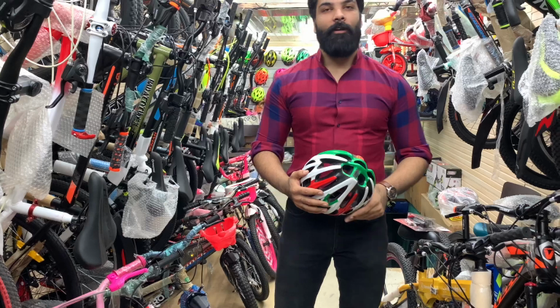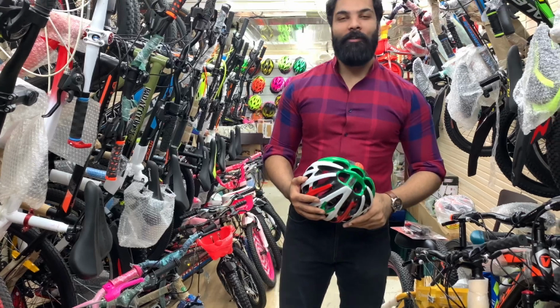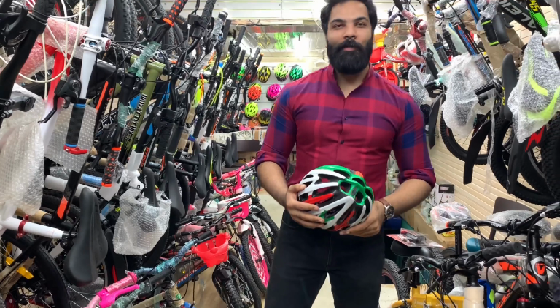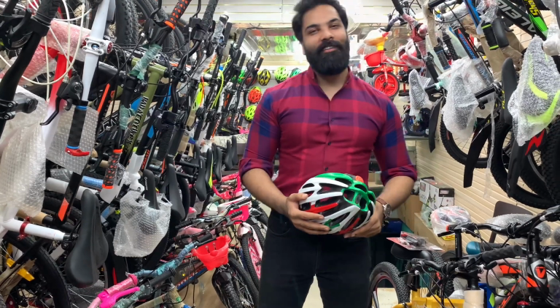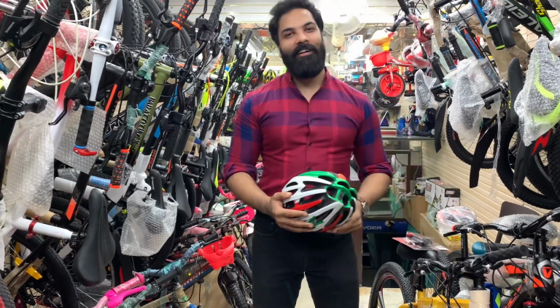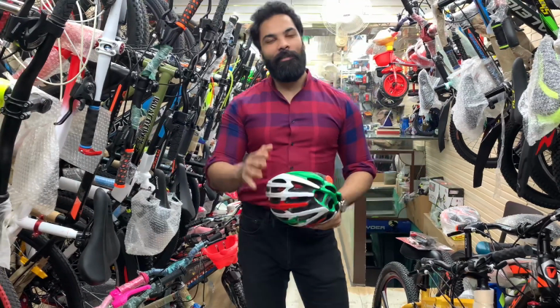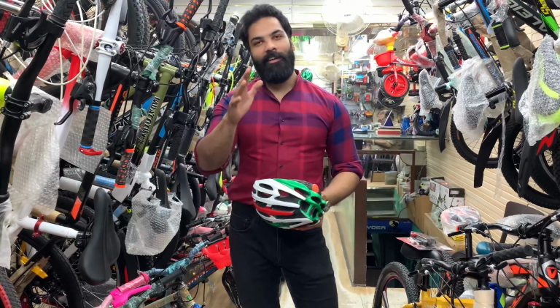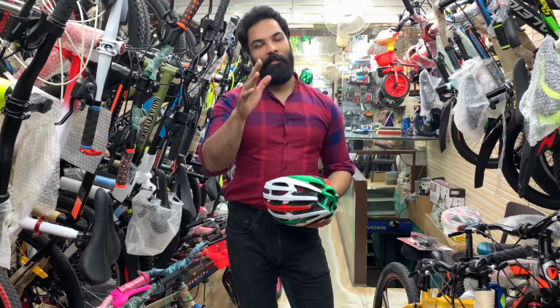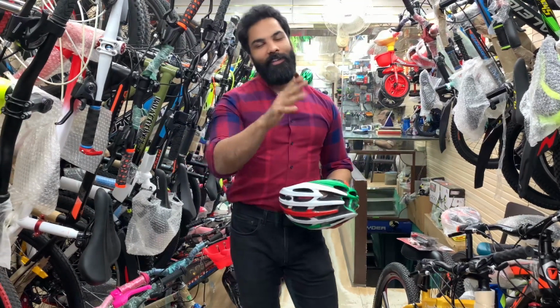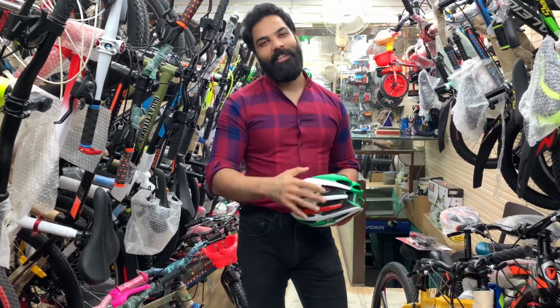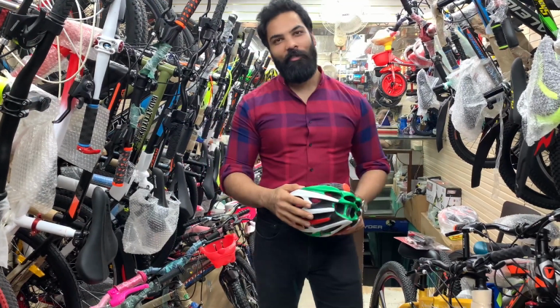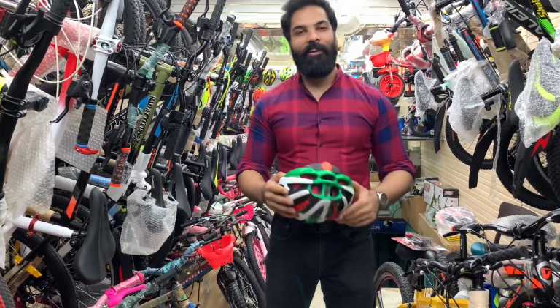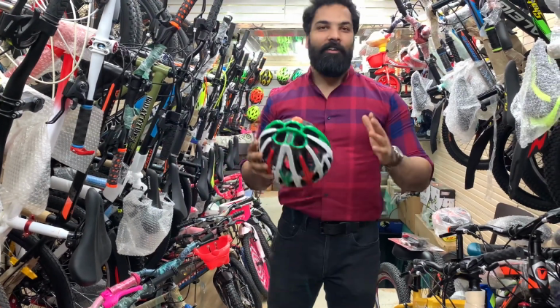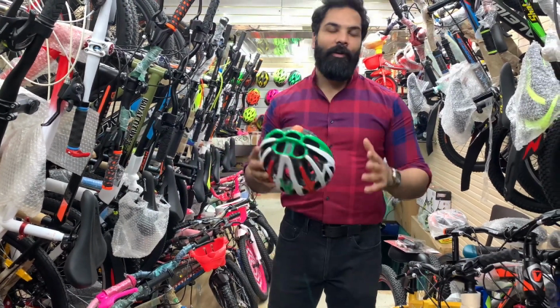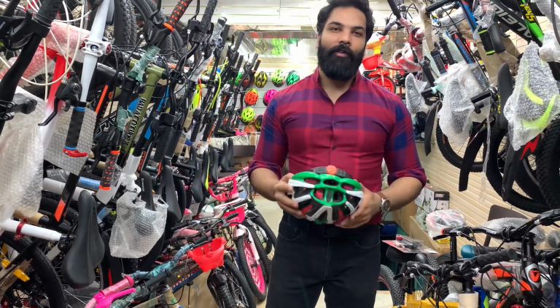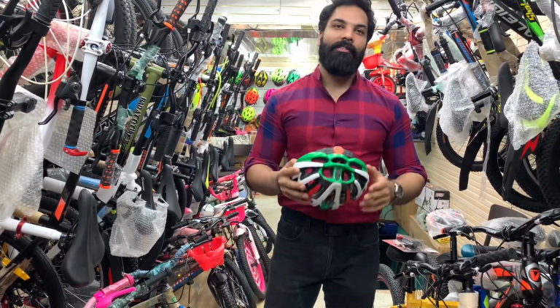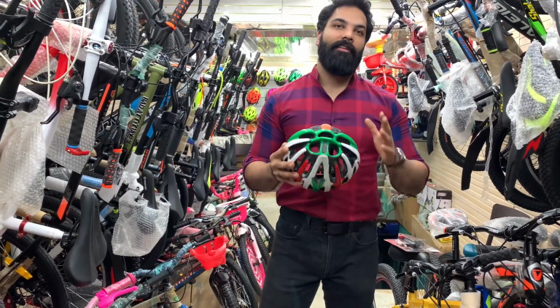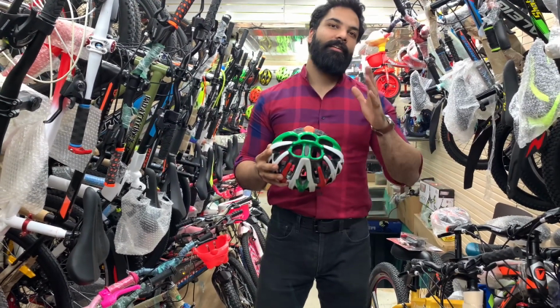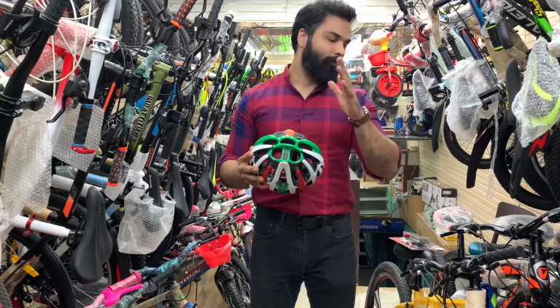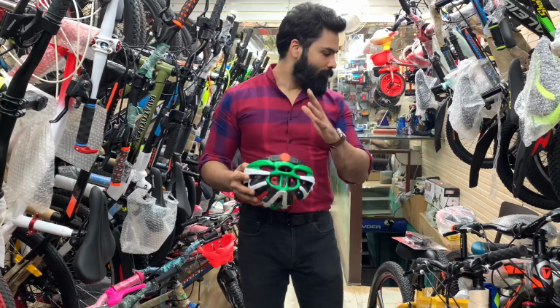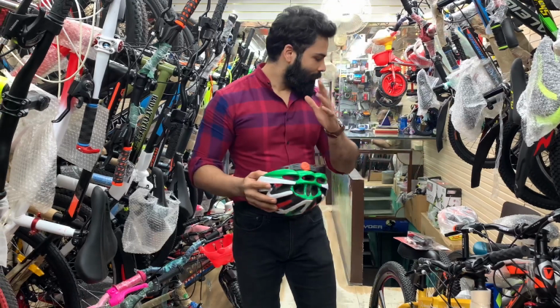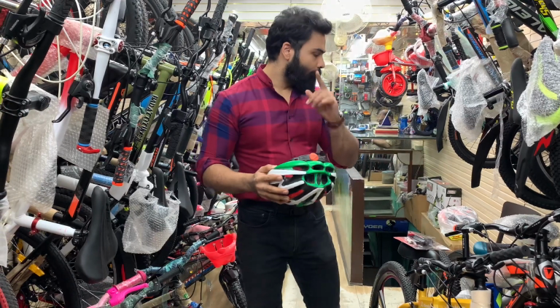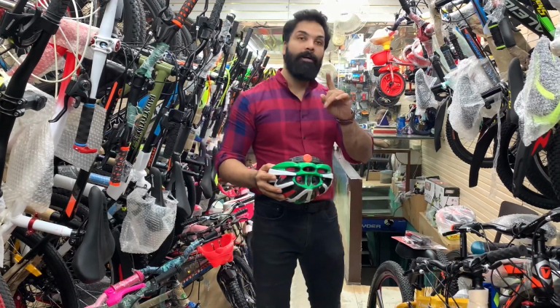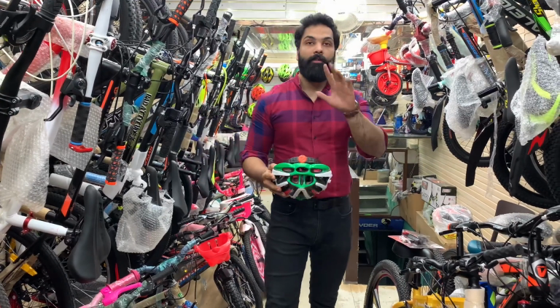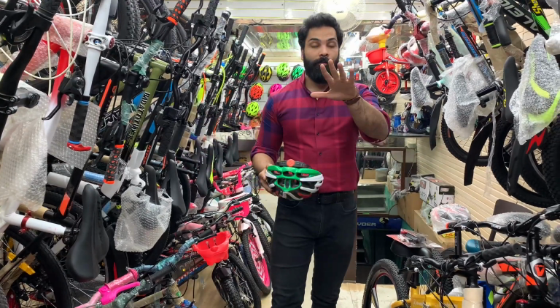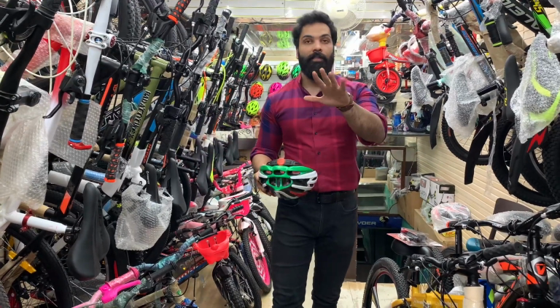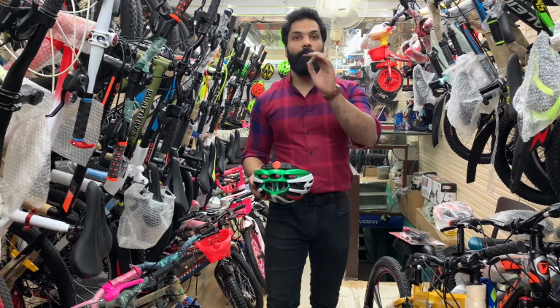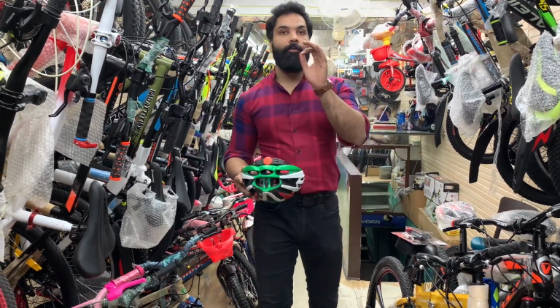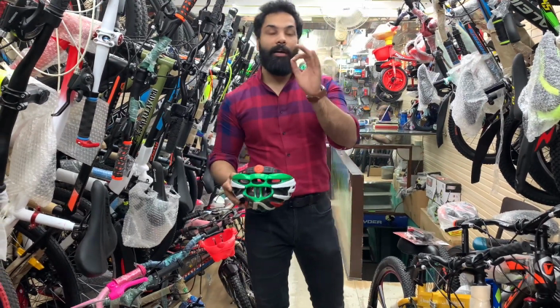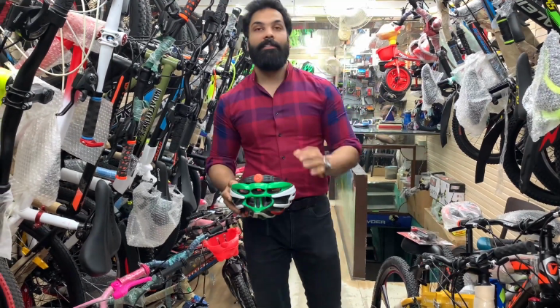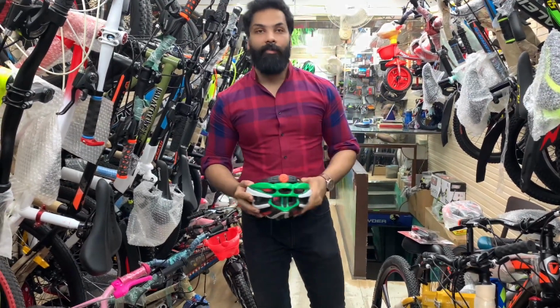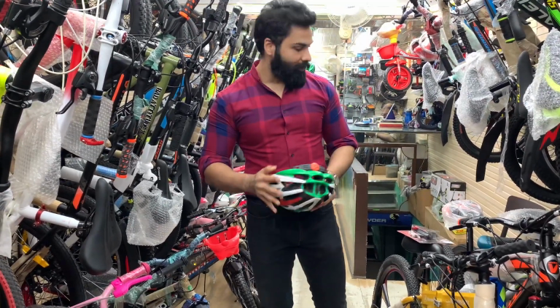Welcome back to Supreme Cycles. Today we are doing a very good giveaway for our viewers. I will give you a description of what we are doing today.